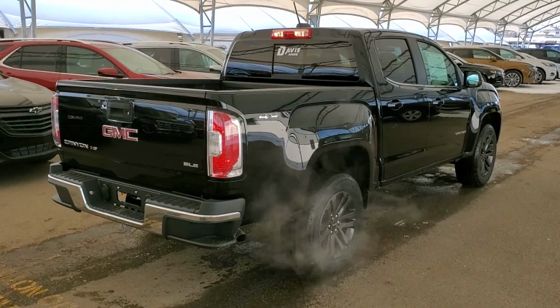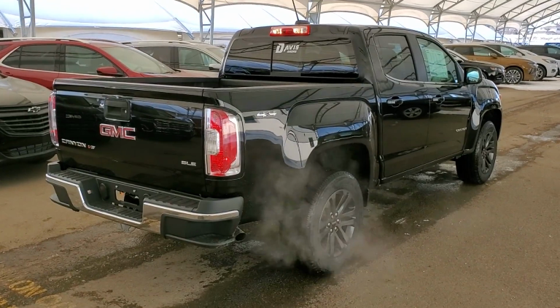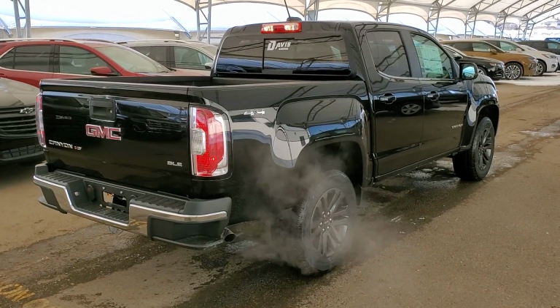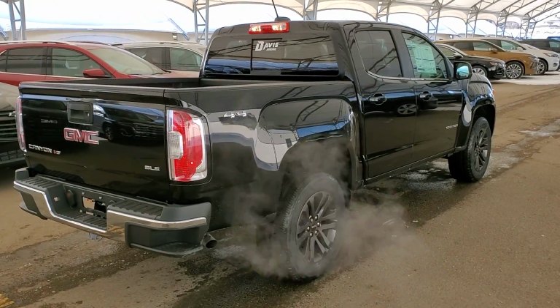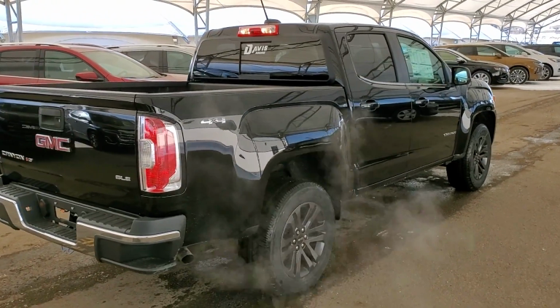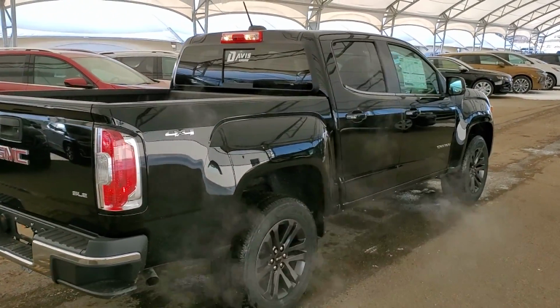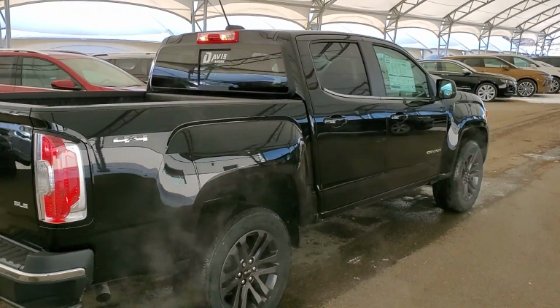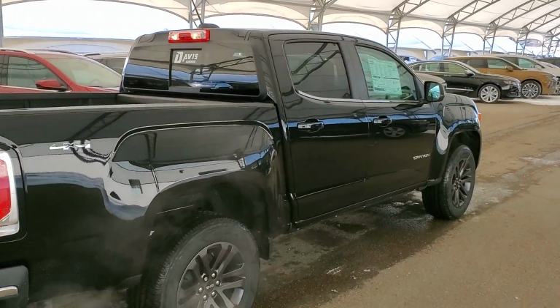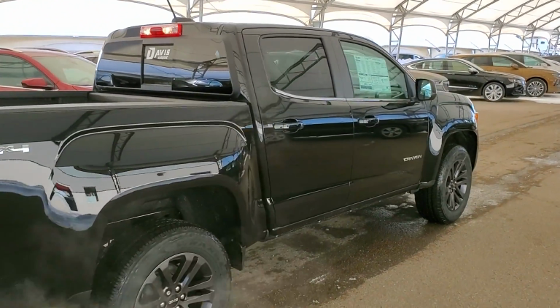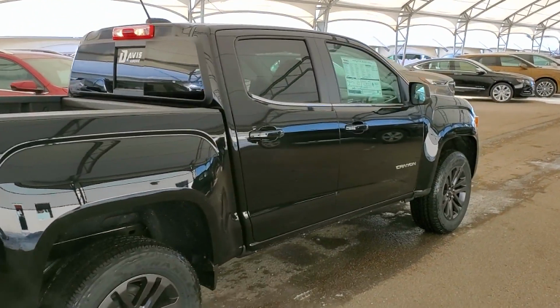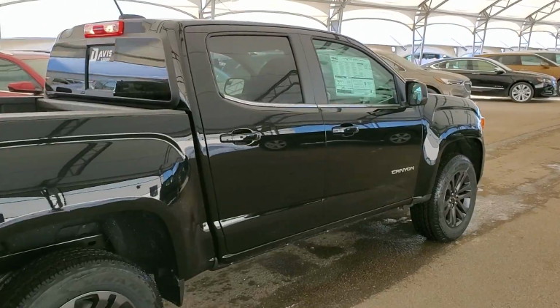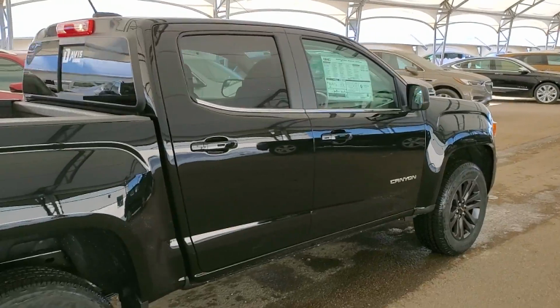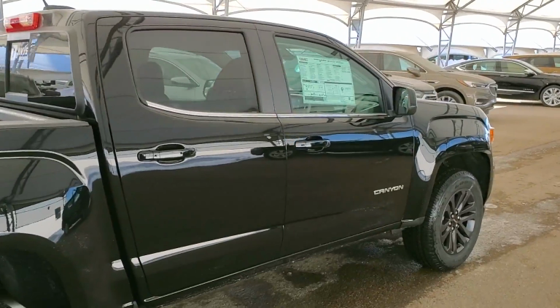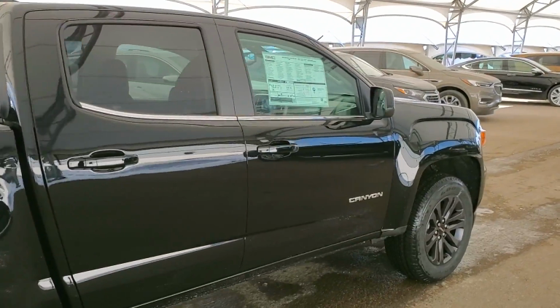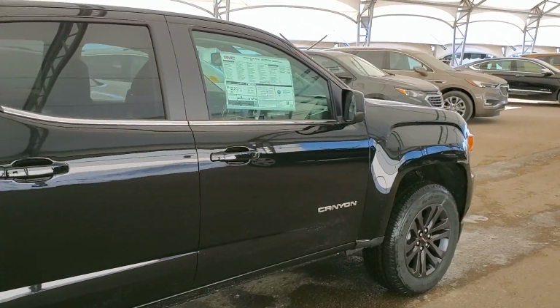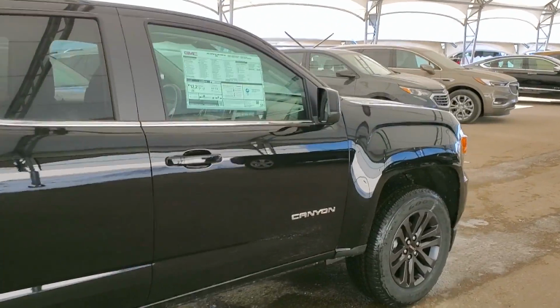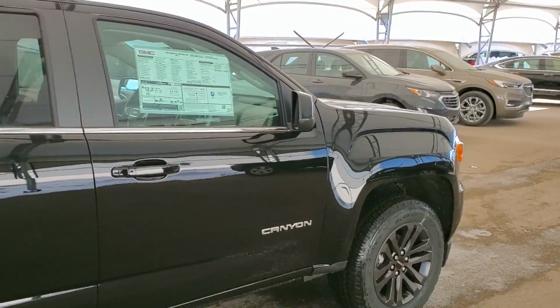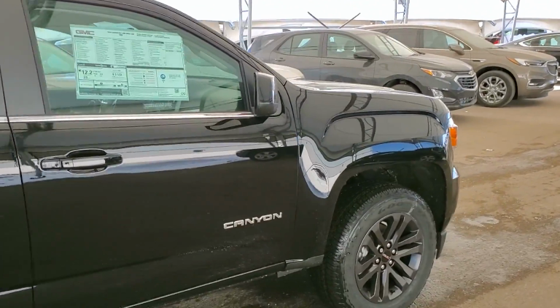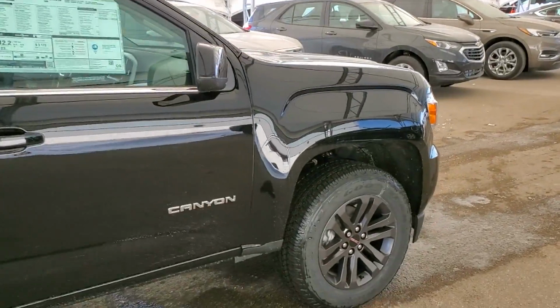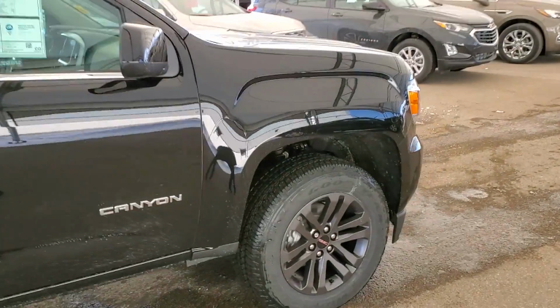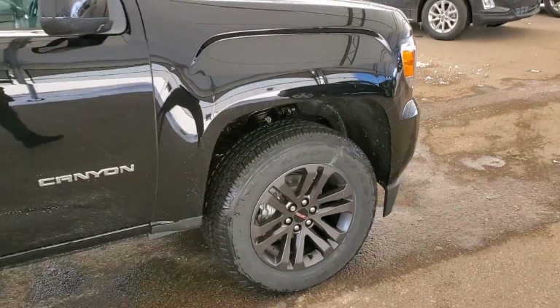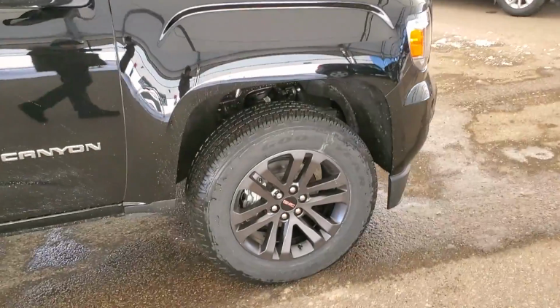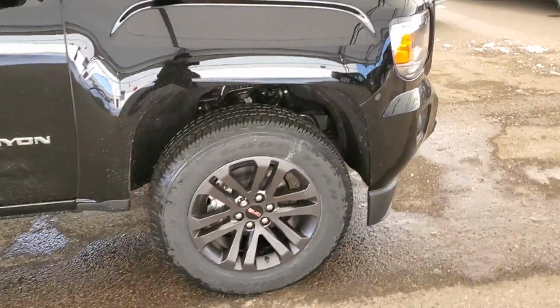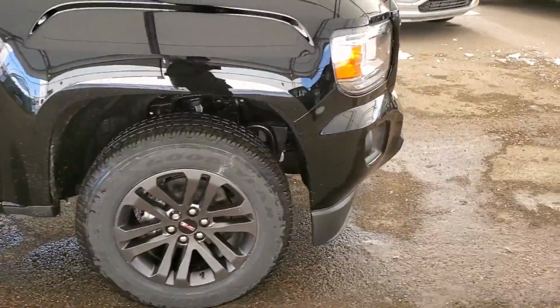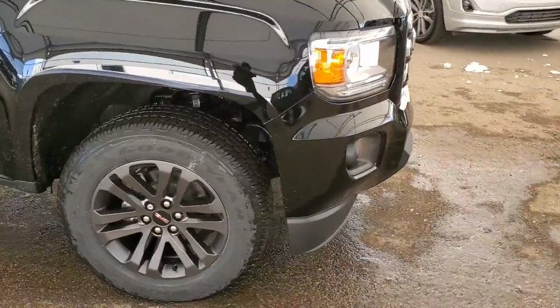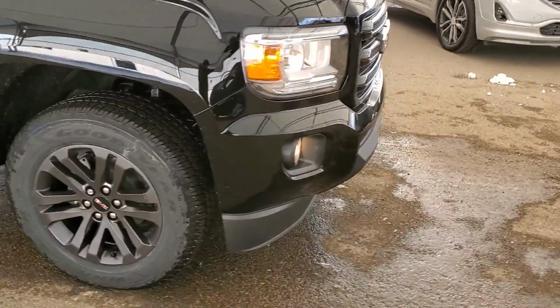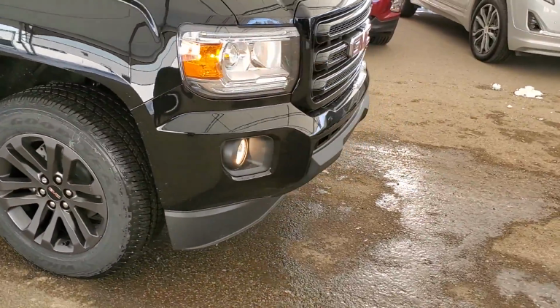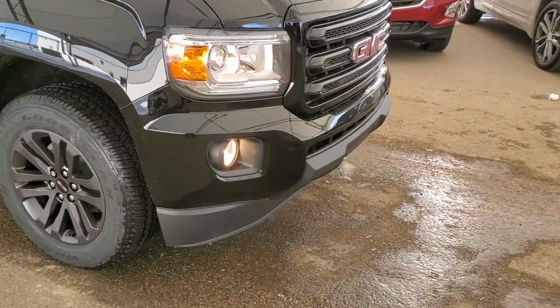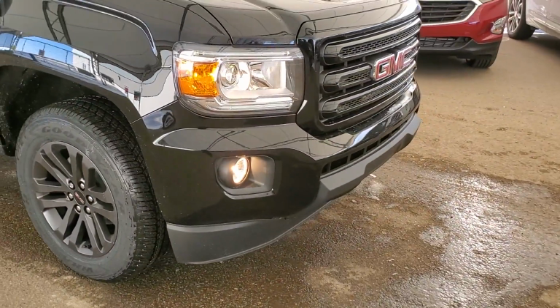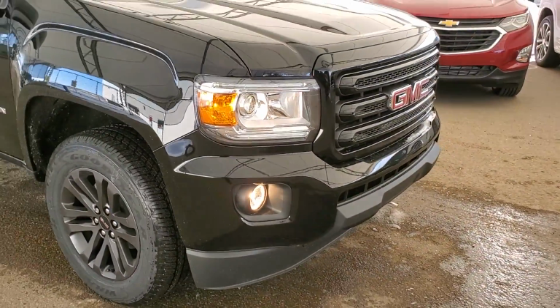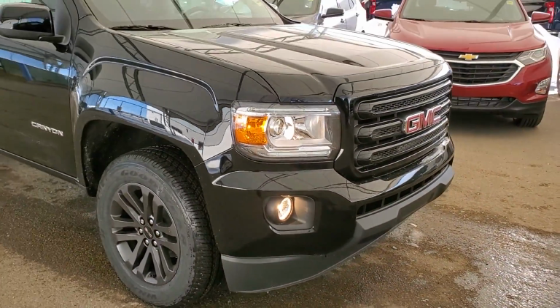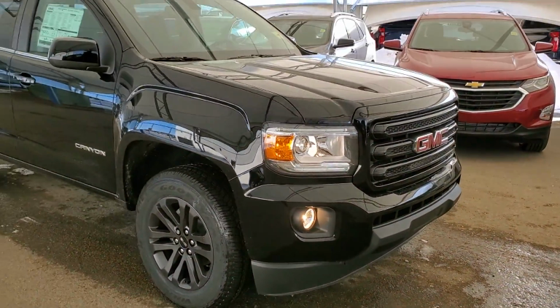So don't miss out on your brand new Canyon. Hurry in to Davis Chevrolet and book a test drive with one of our knowledgeable product specialists today. Take care of yourself.